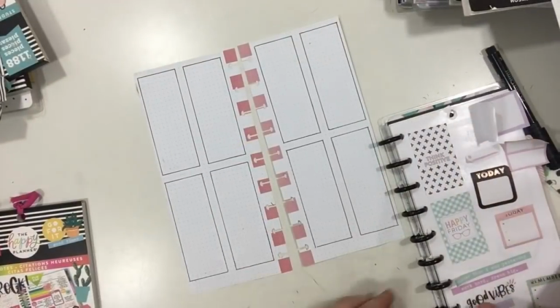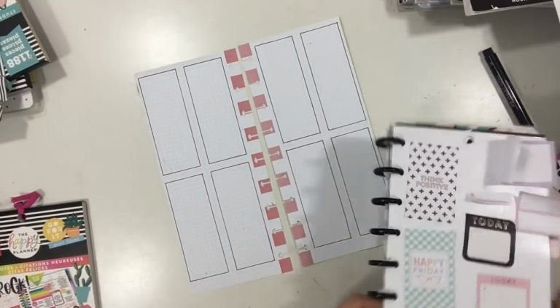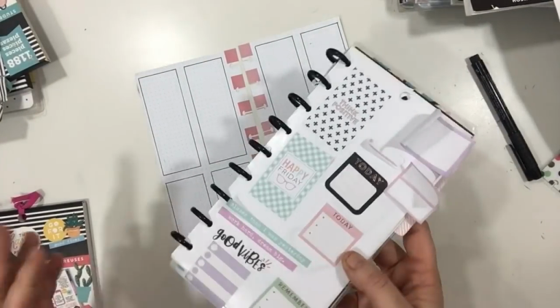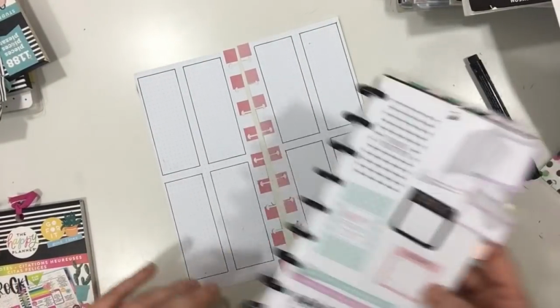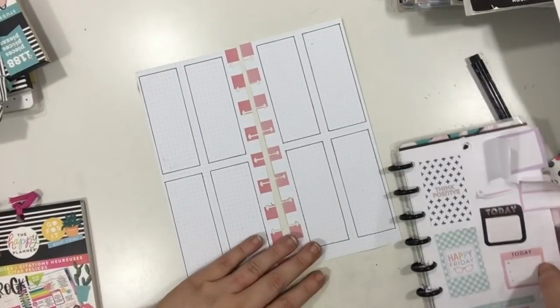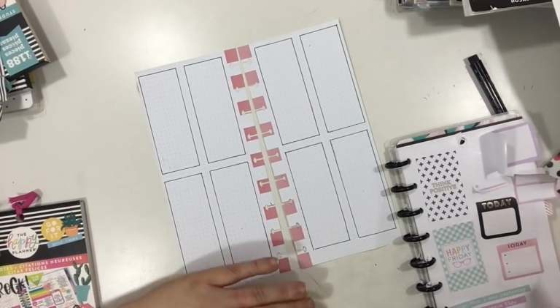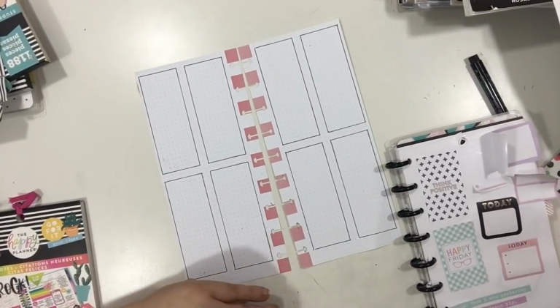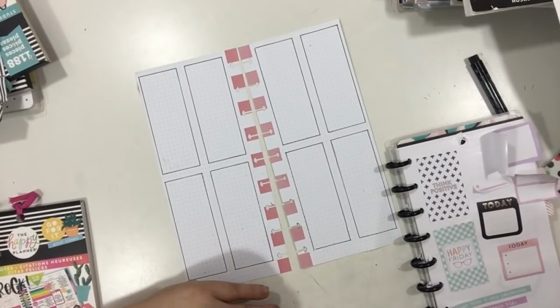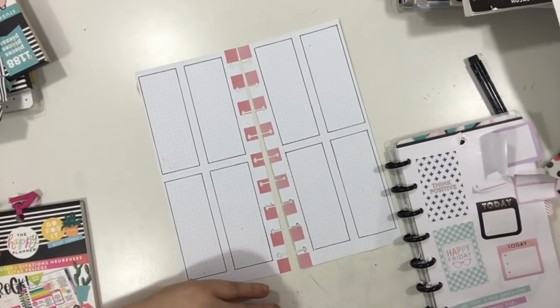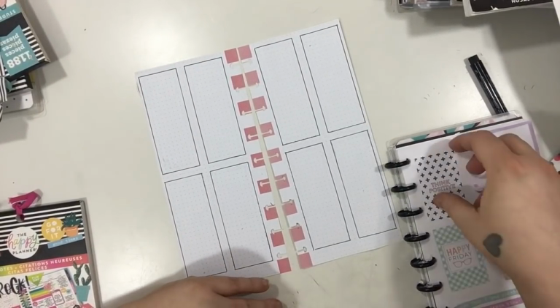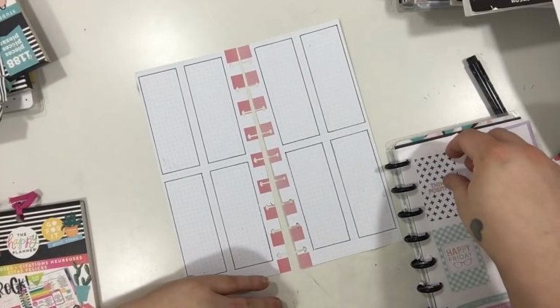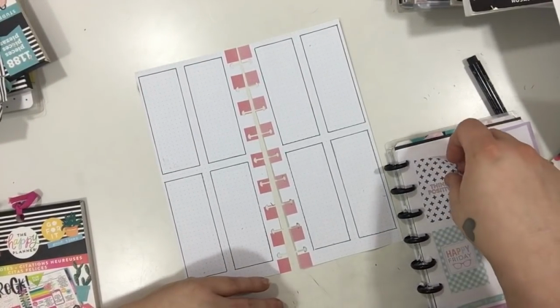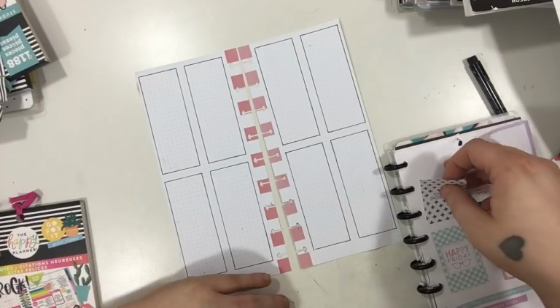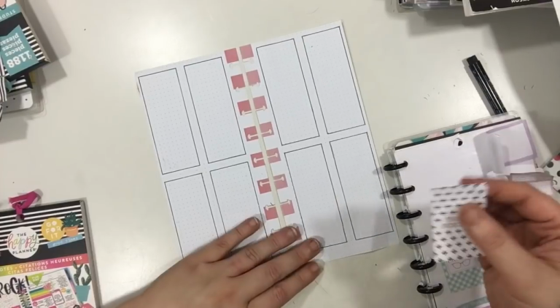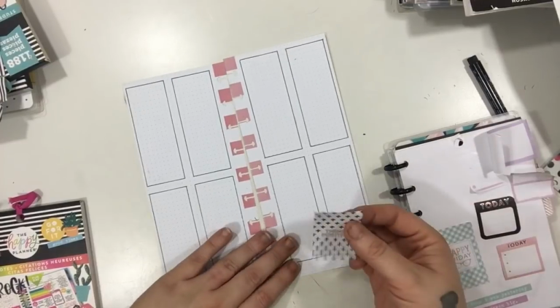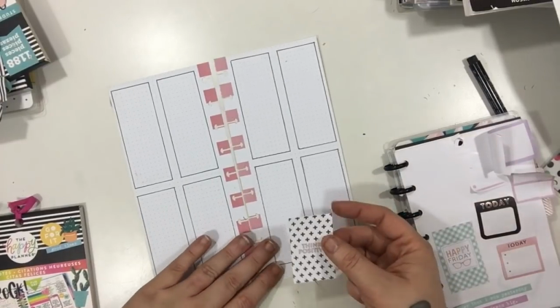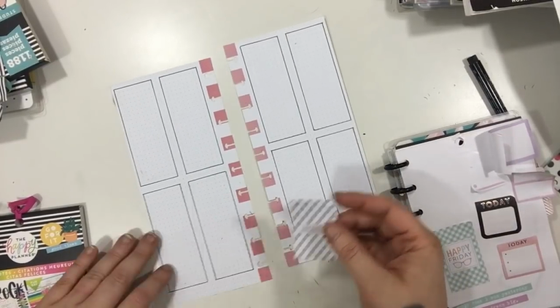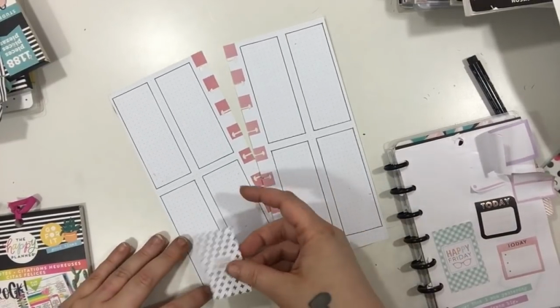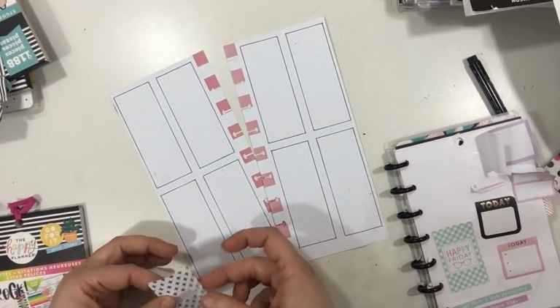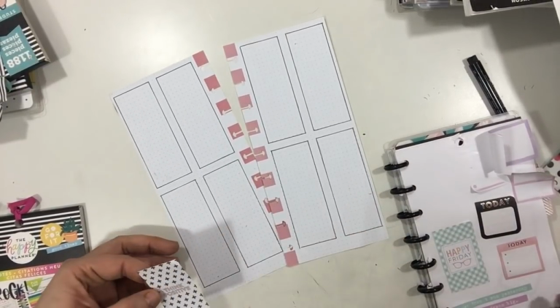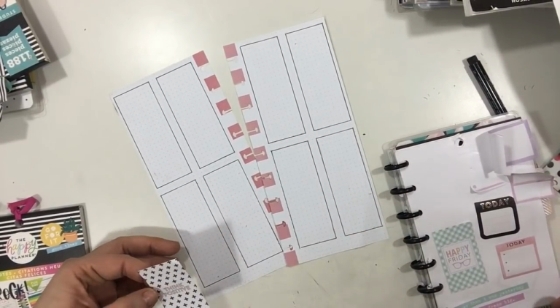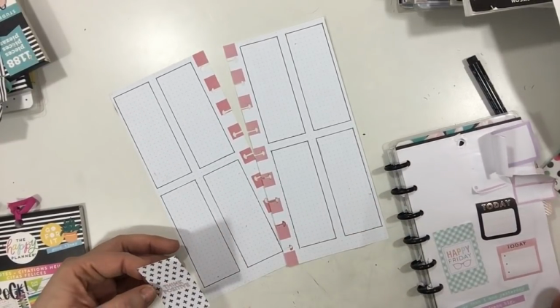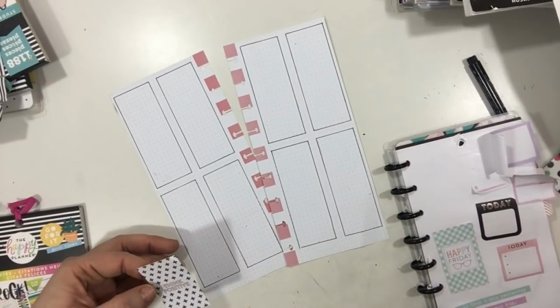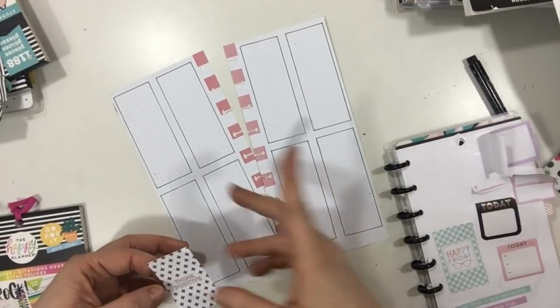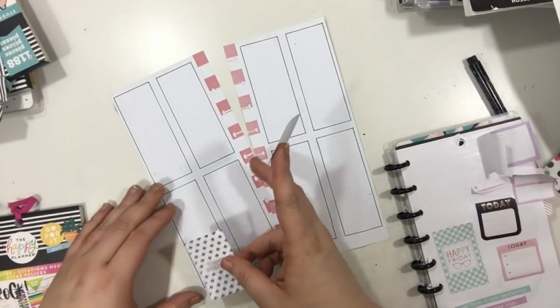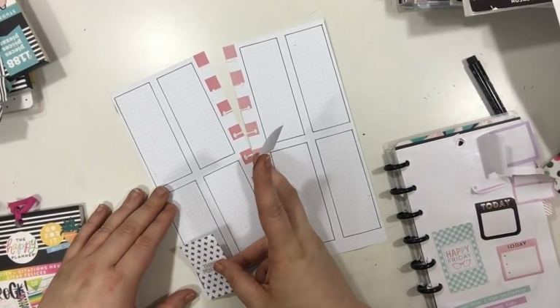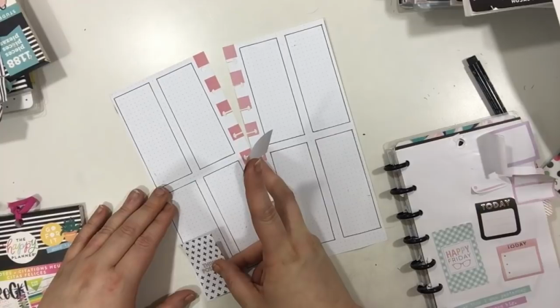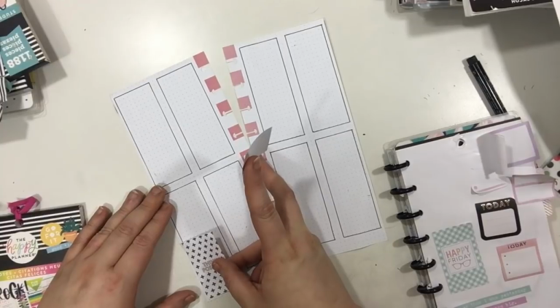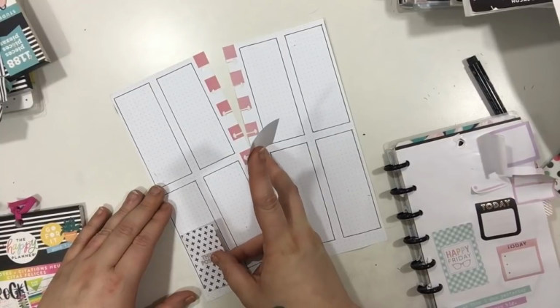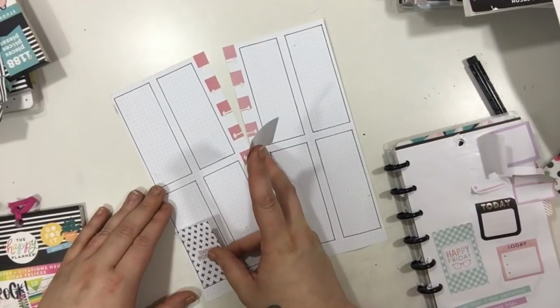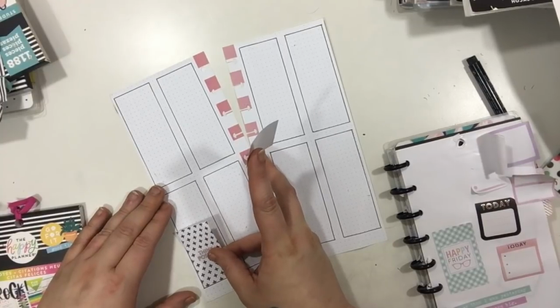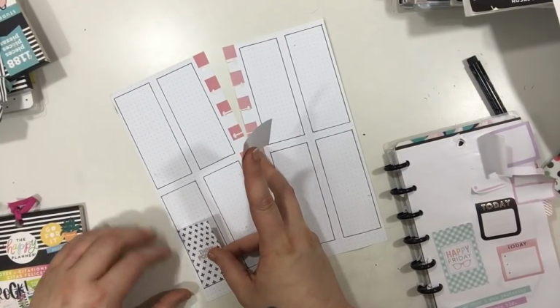Plot twist — I changed my theme. I went with this really pretty pastel colors with a mix of some slight pops of black. I have everything outlined and my pencil marks all erased, so we're just going to get started.